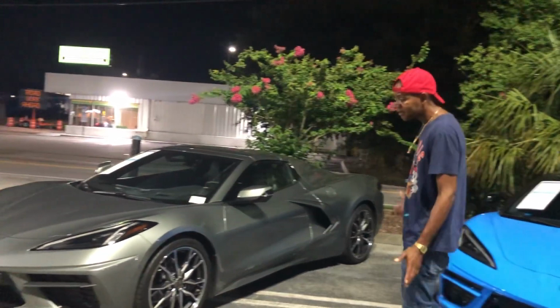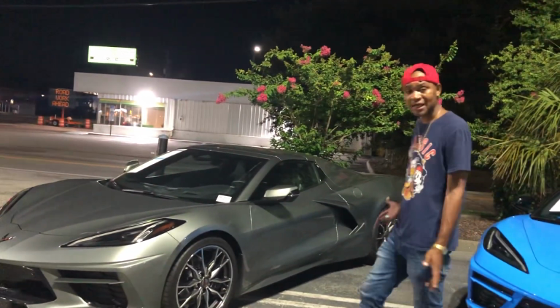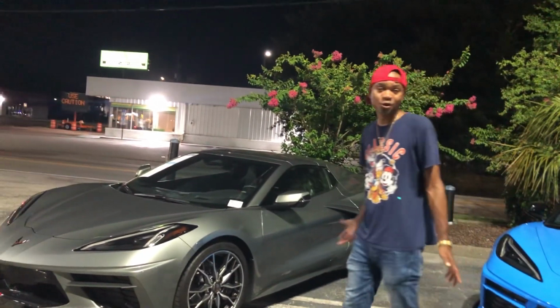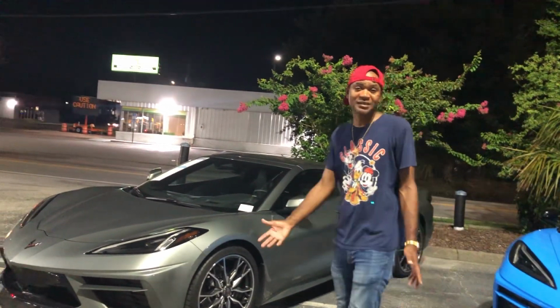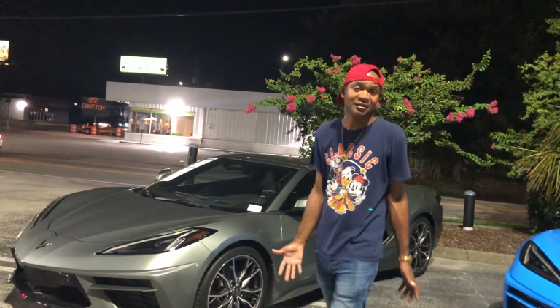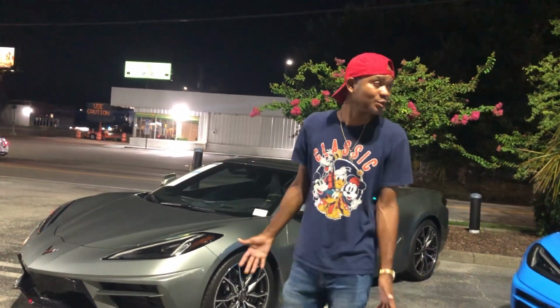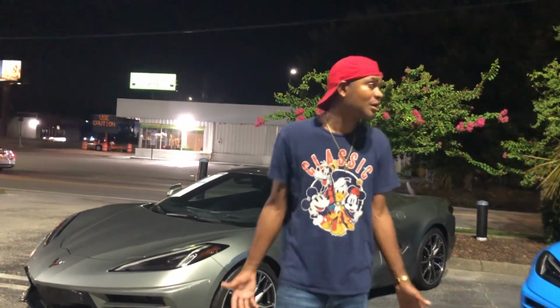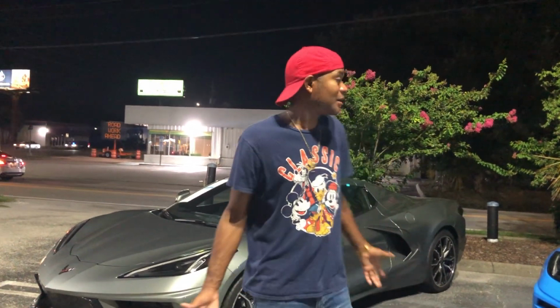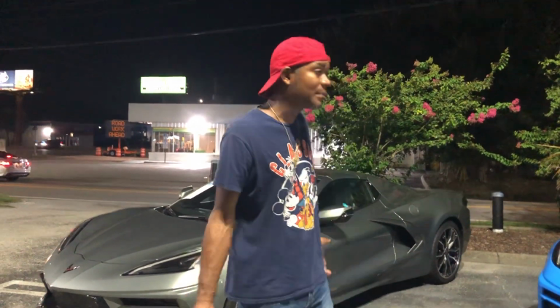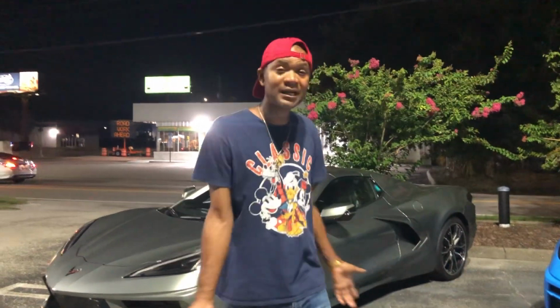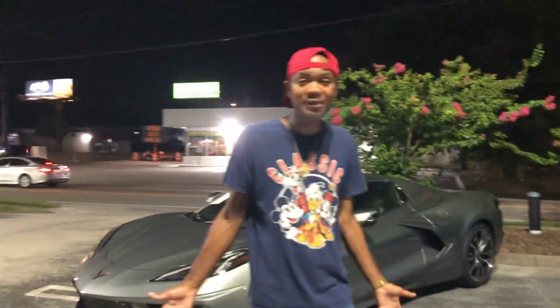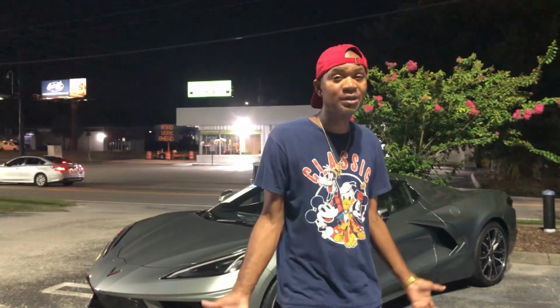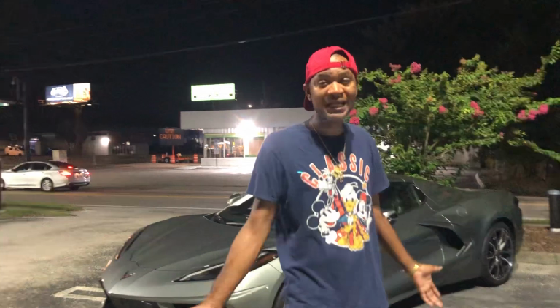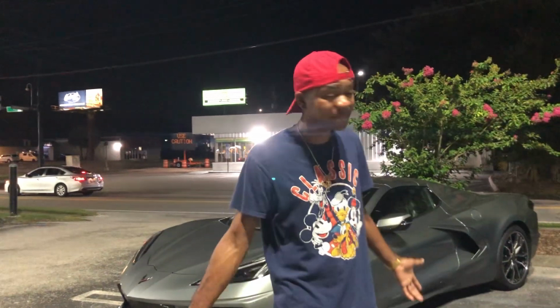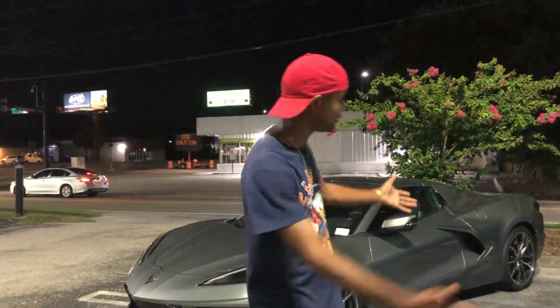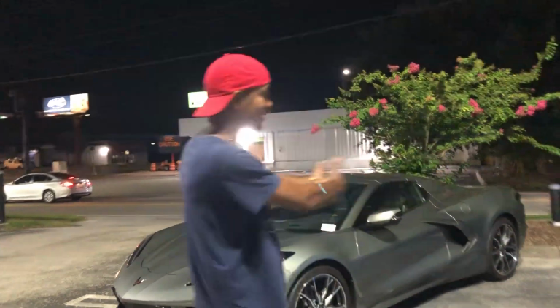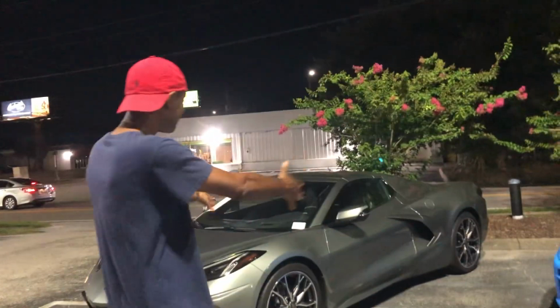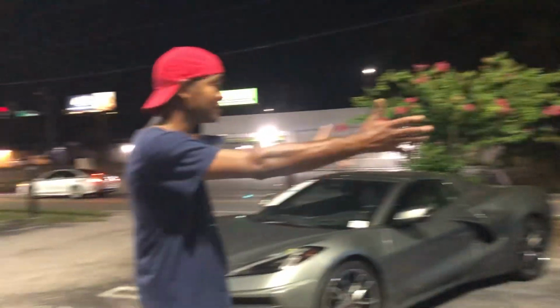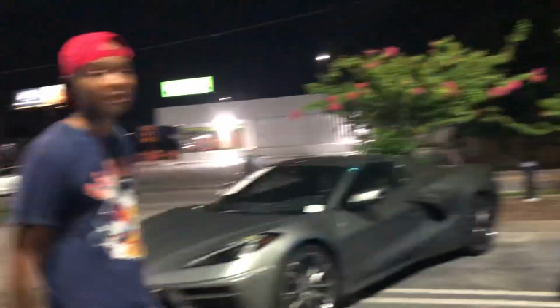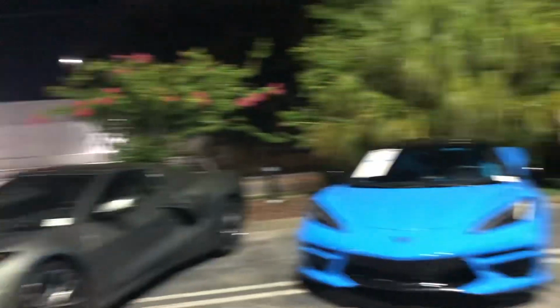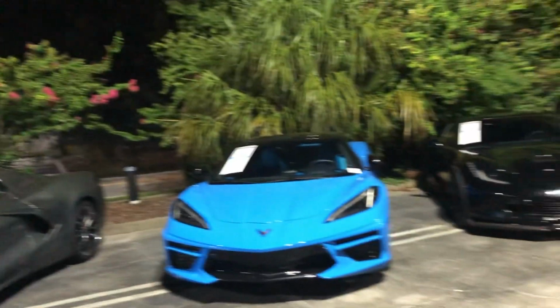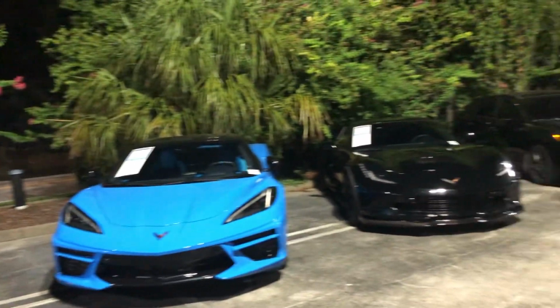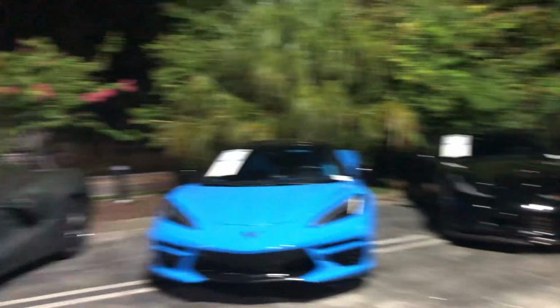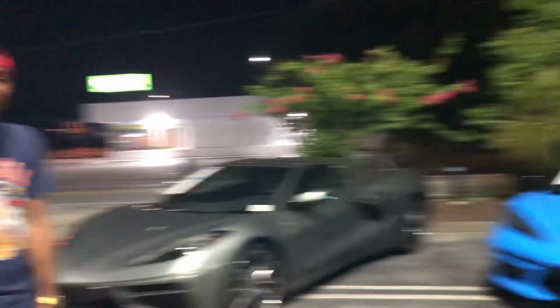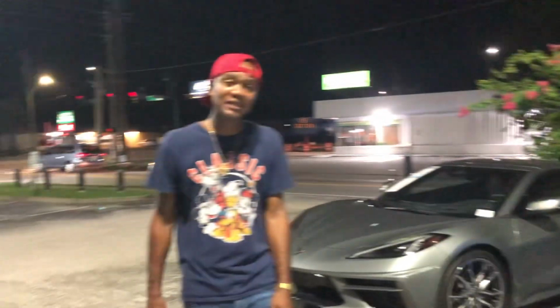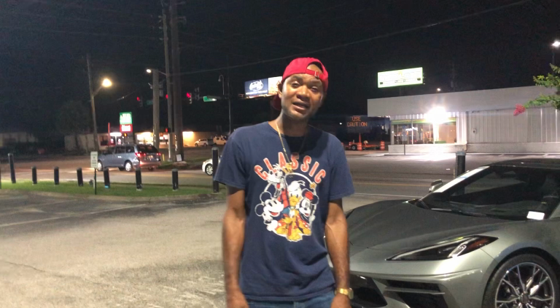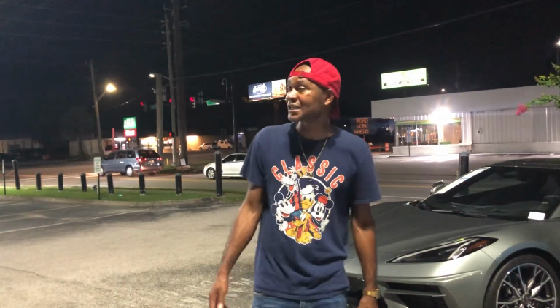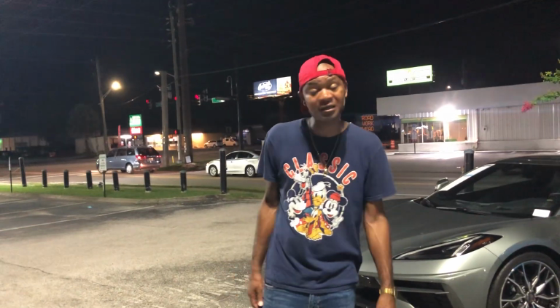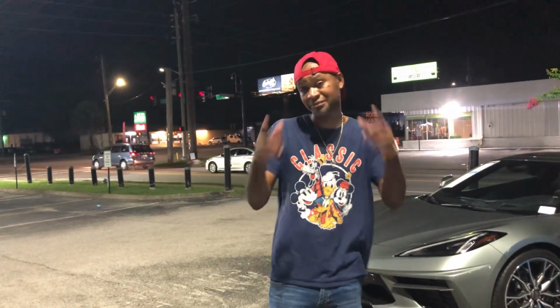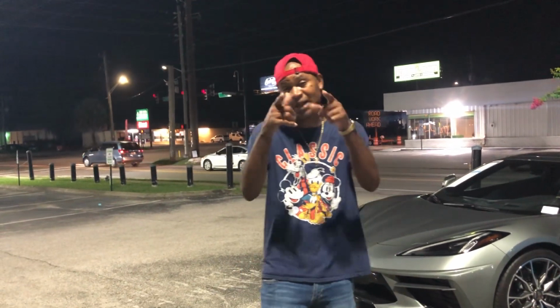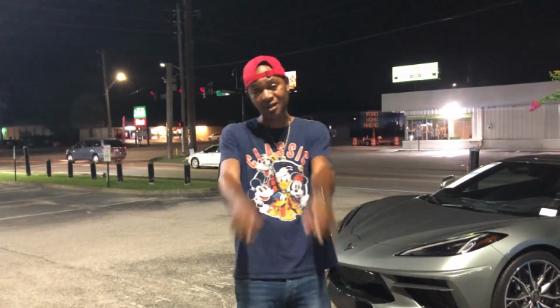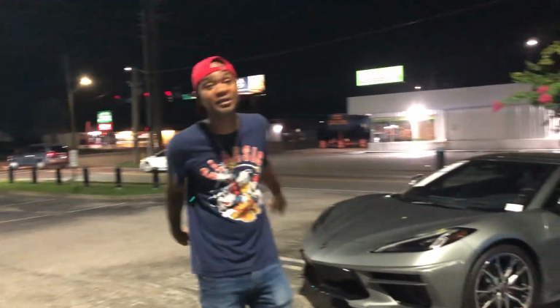So they got a lot of Corvettes down here, y'all. I'm going to get back to the Benzes, but if you like Chevys, they got them for you. Down here at Phil's Auto of Mercedes-Benz Jacksonville — this is the spot to come. Peace.